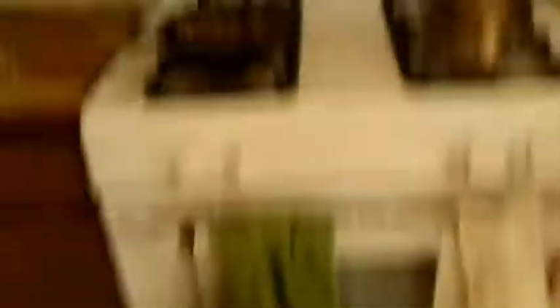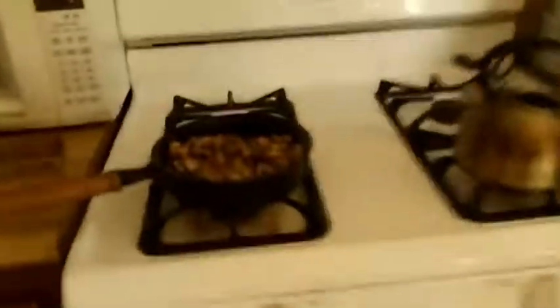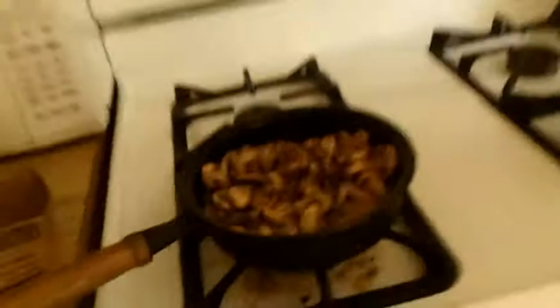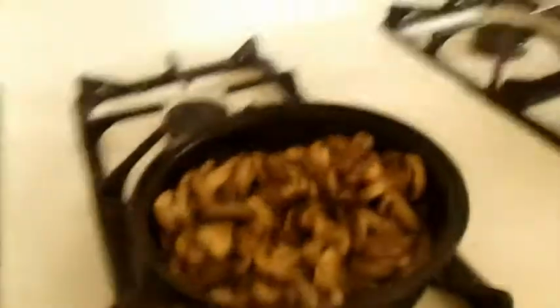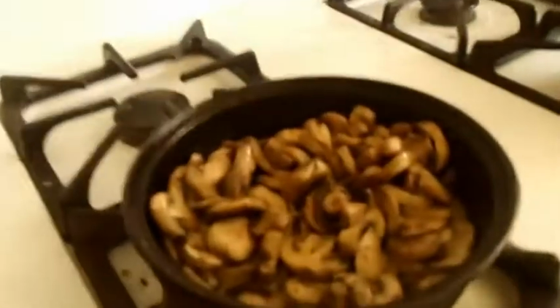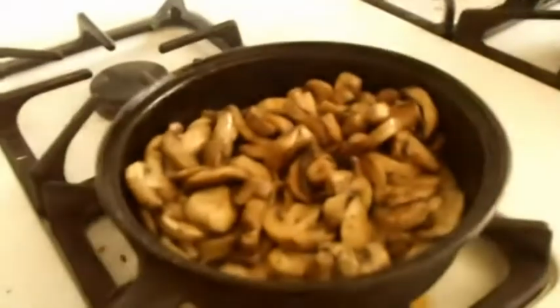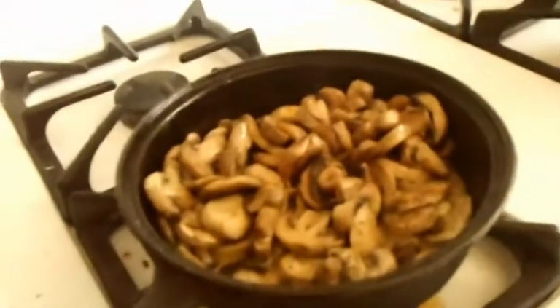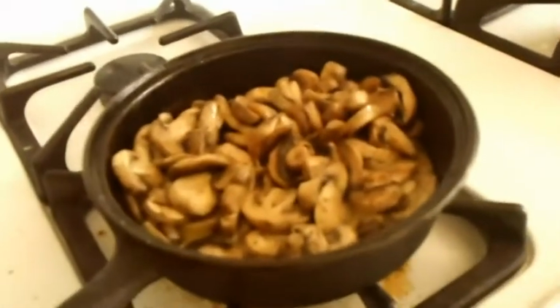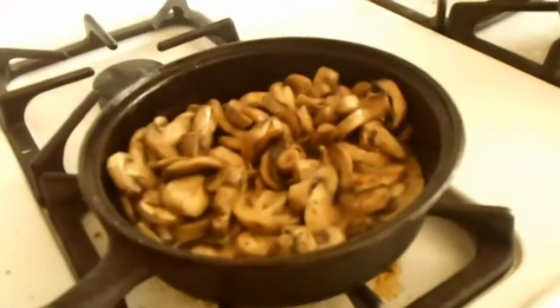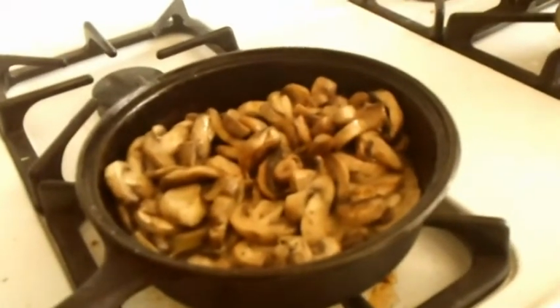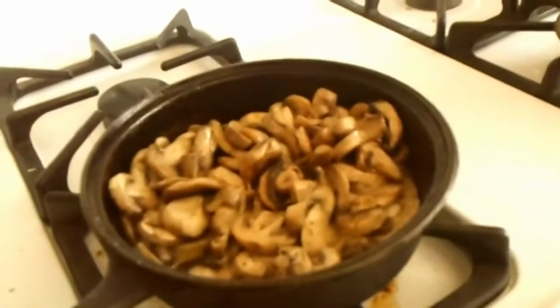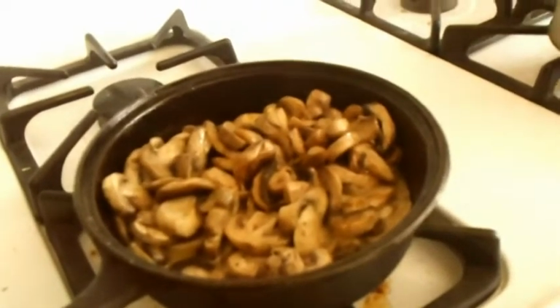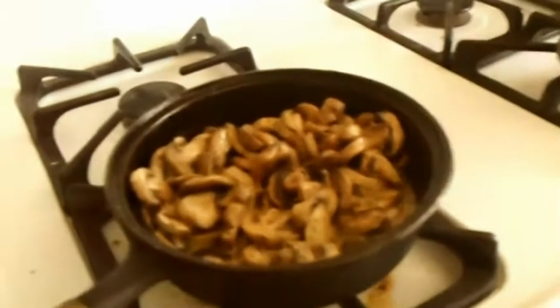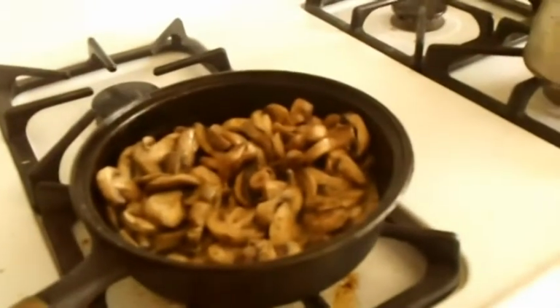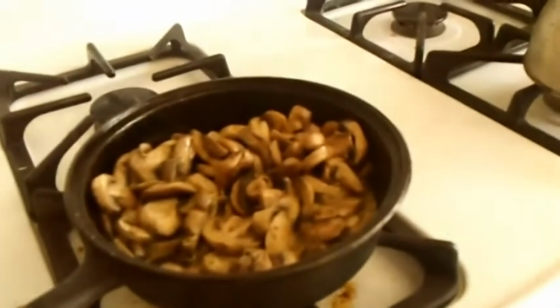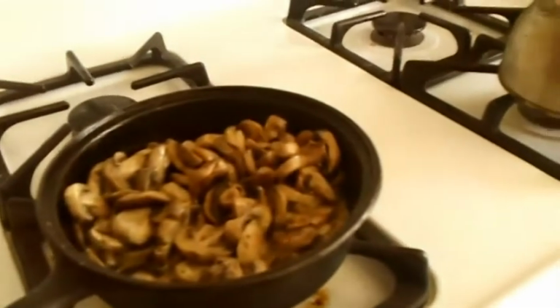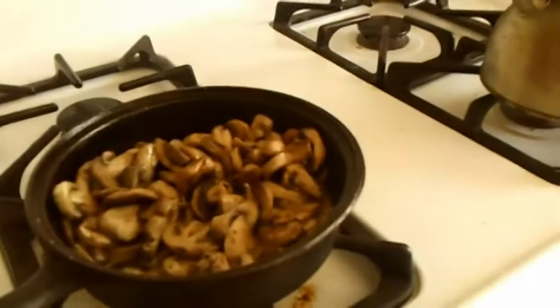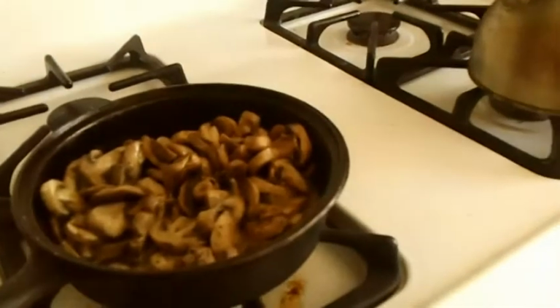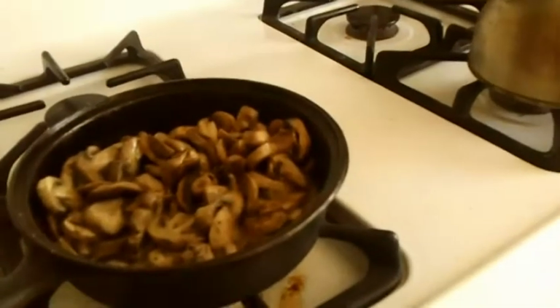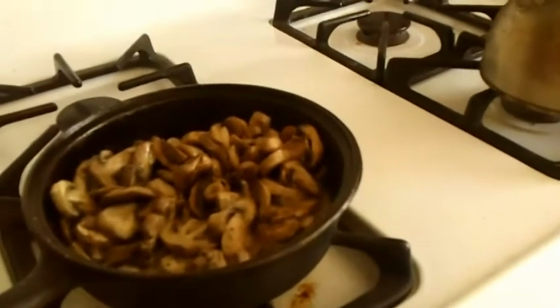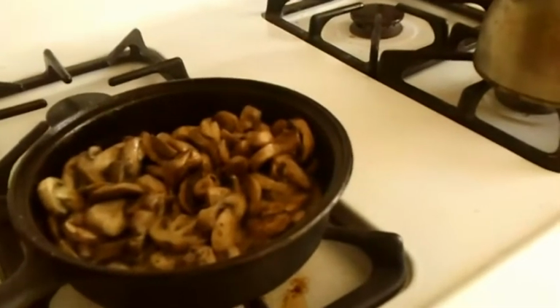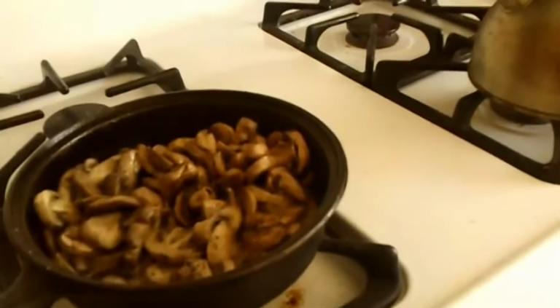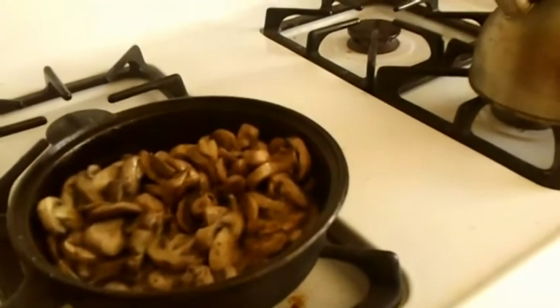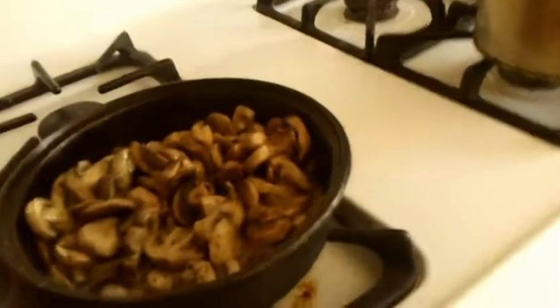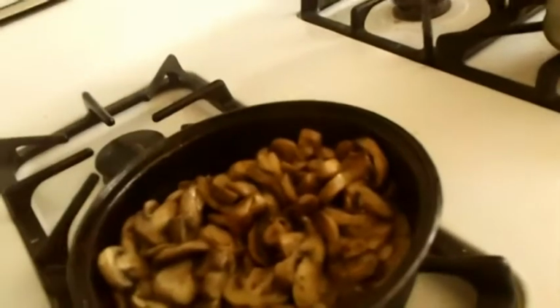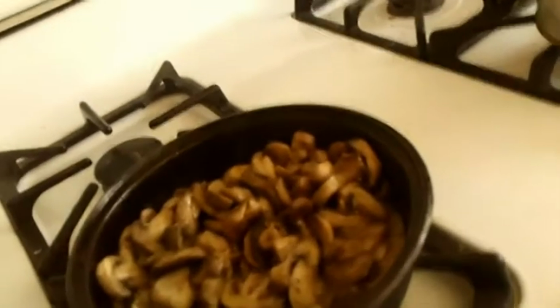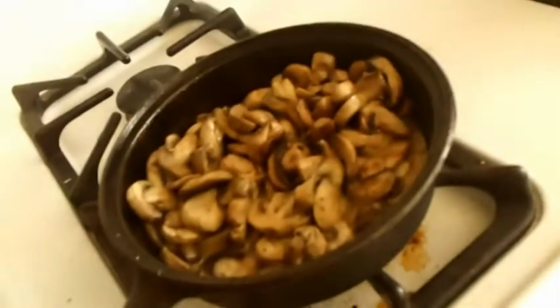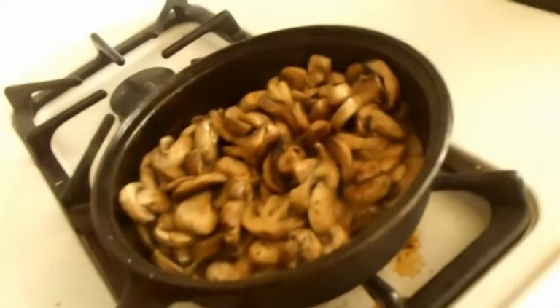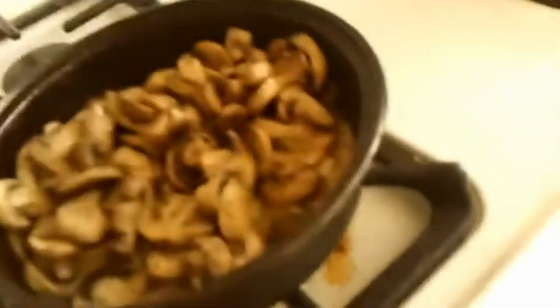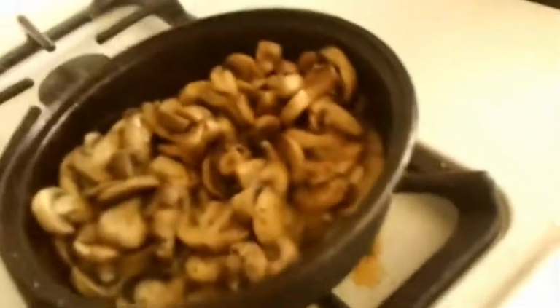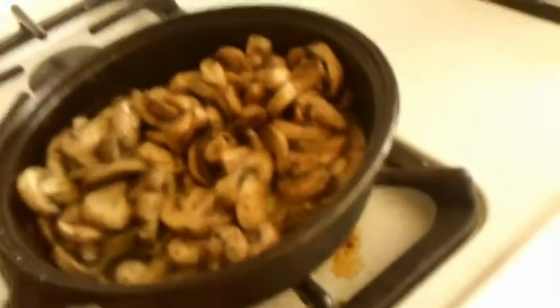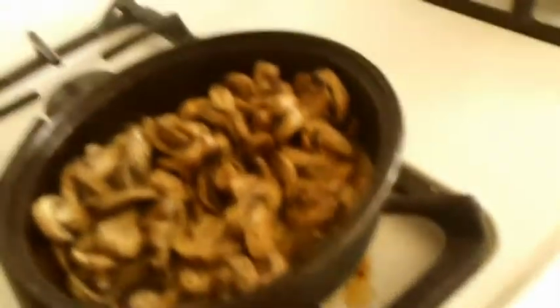So we have these mushrooms that took about... That was only like five or six minutes, actually. Well, maybe more like ten. It was somewhere between five and ten minutes to brown these mushrooms.